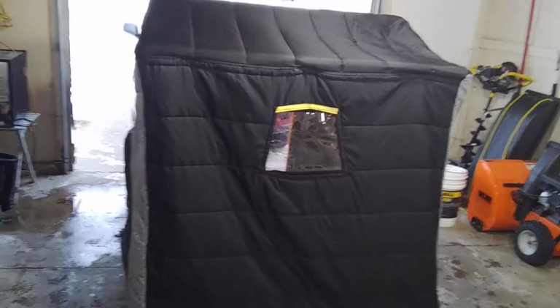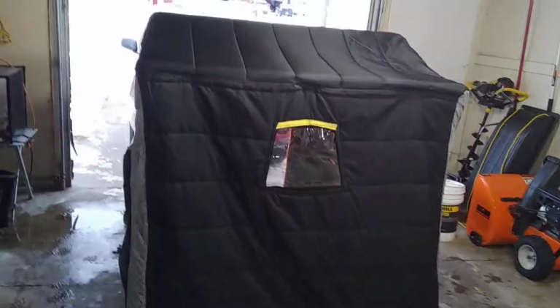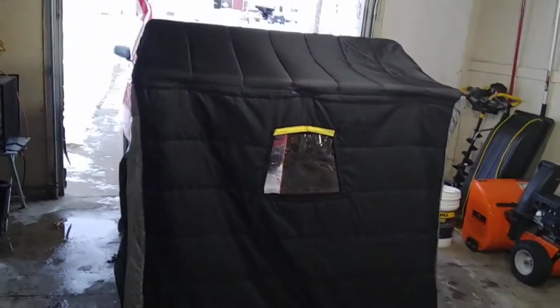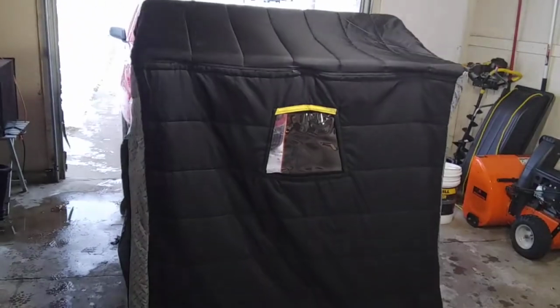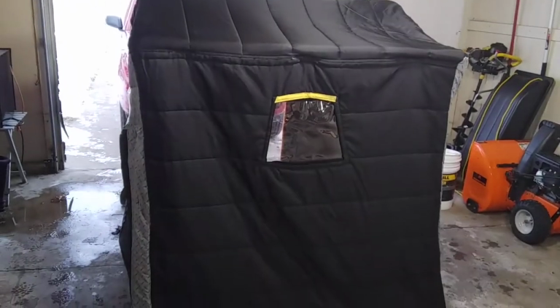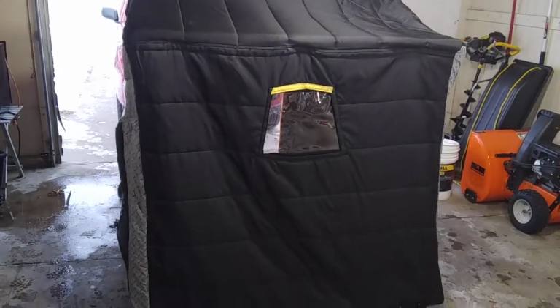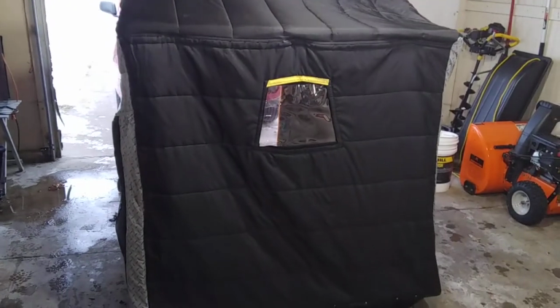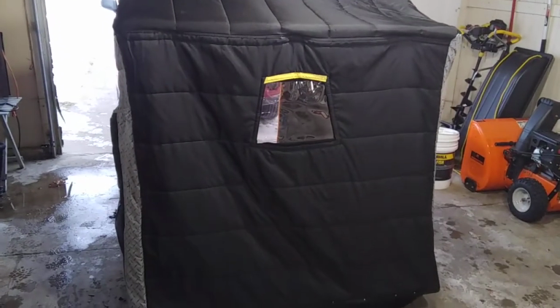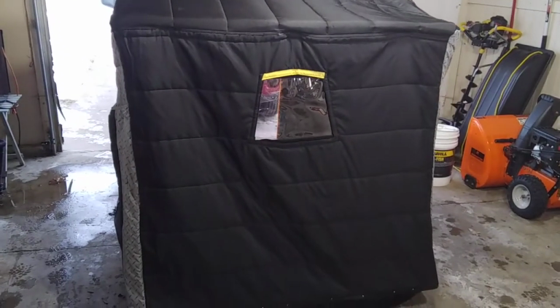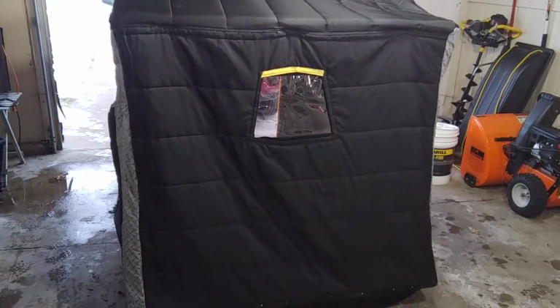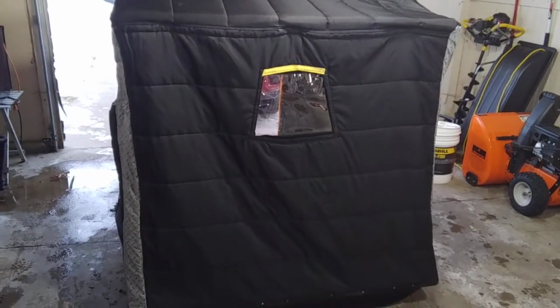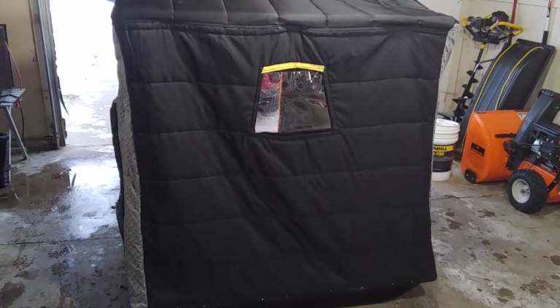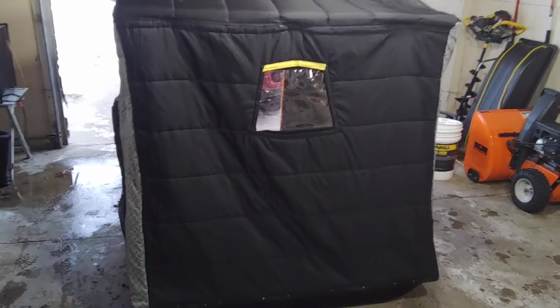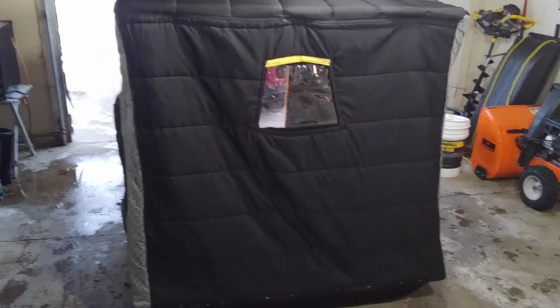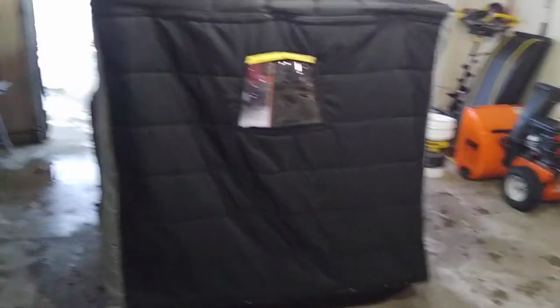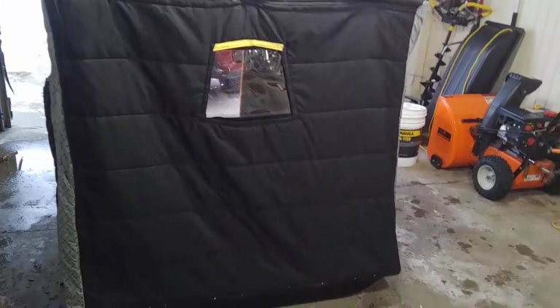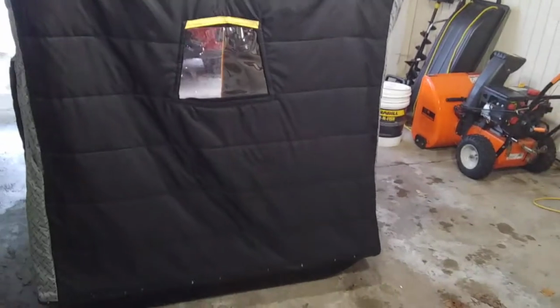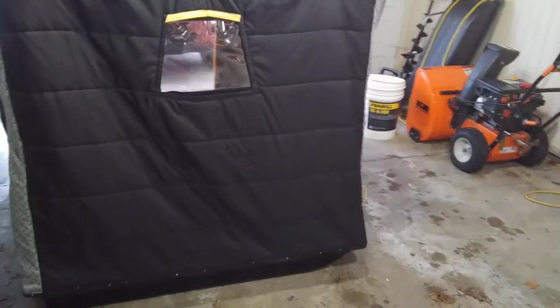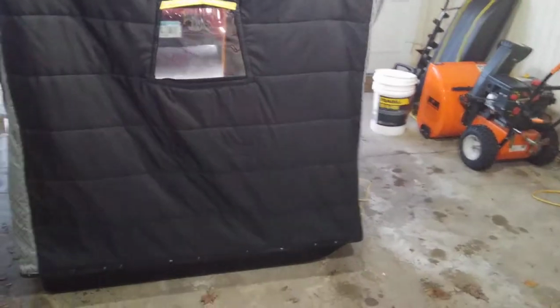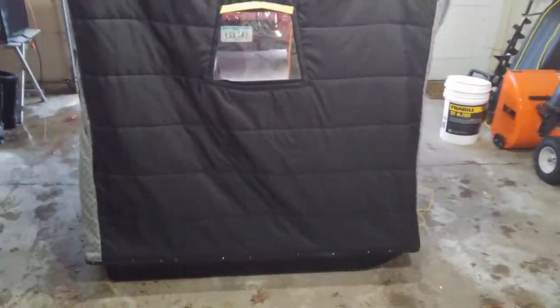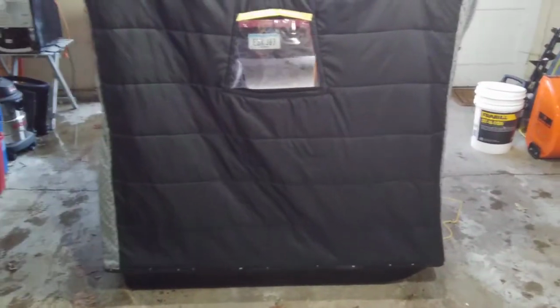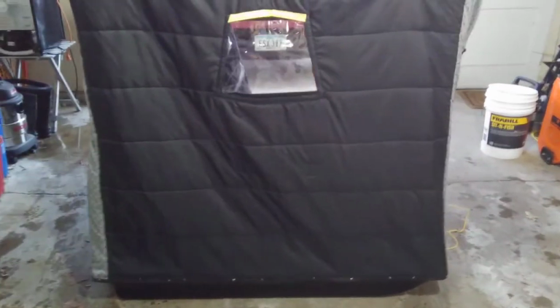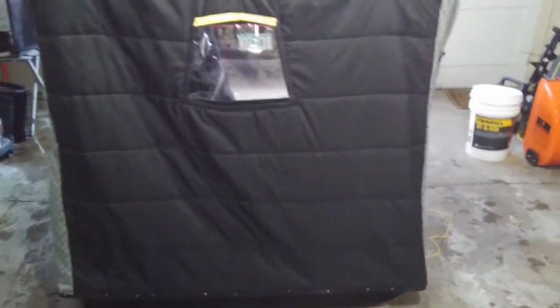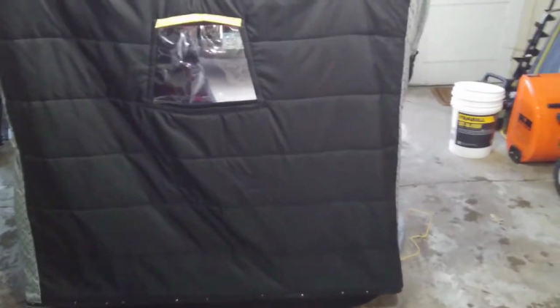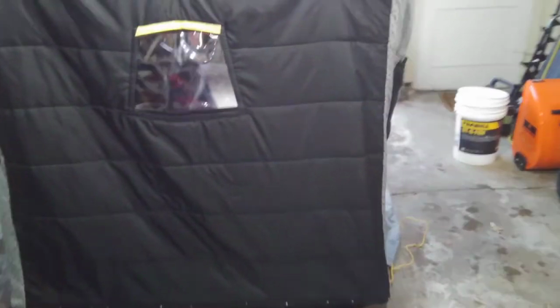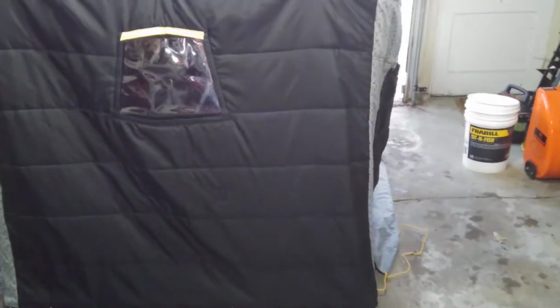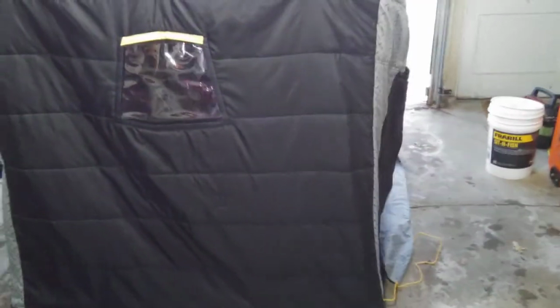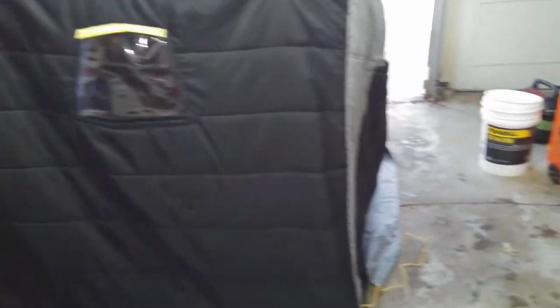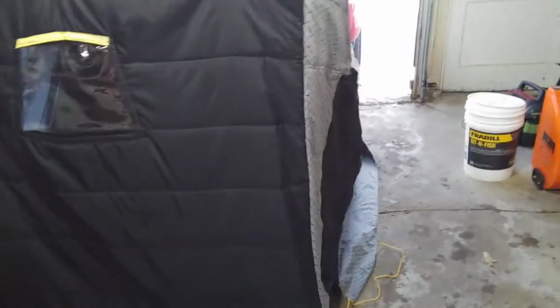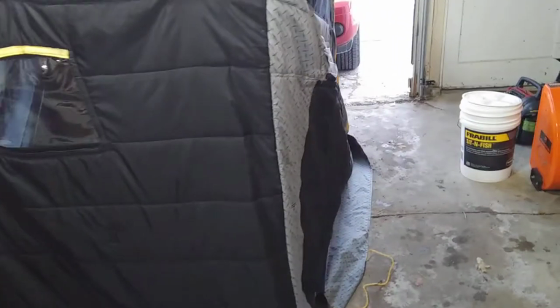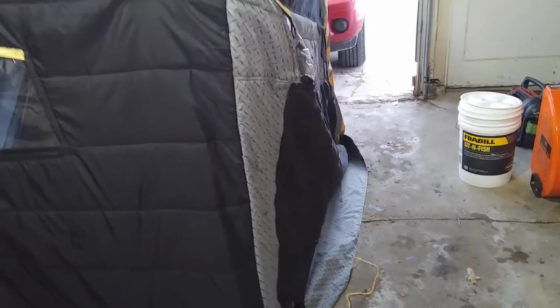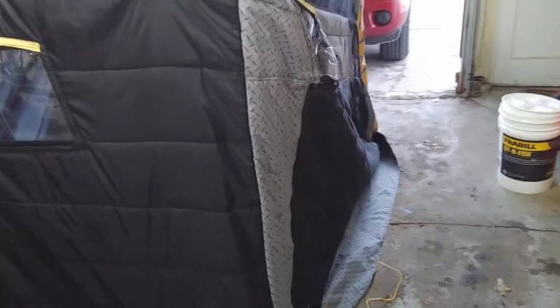This is, I guess, a 25-50. It's insulated. Here's the other side — there's a window on all the sides.